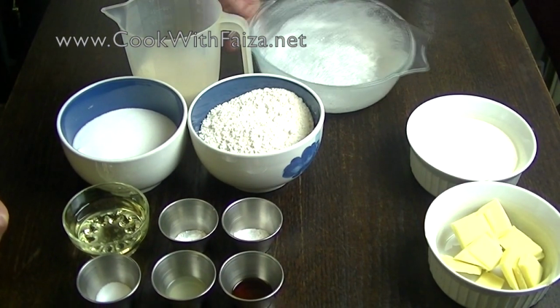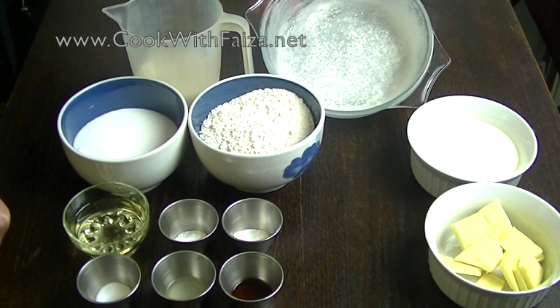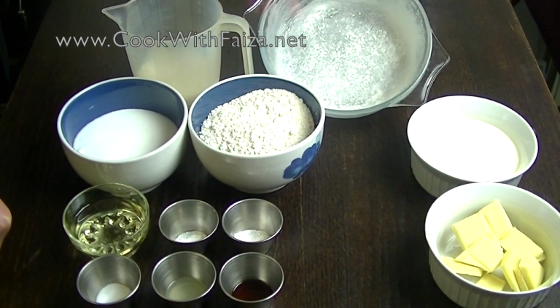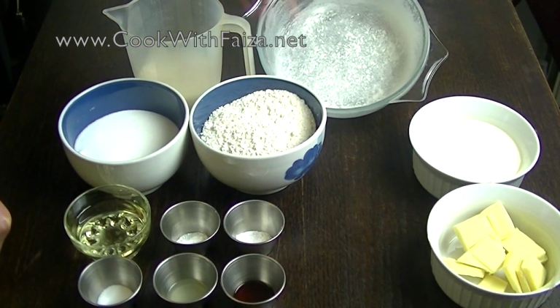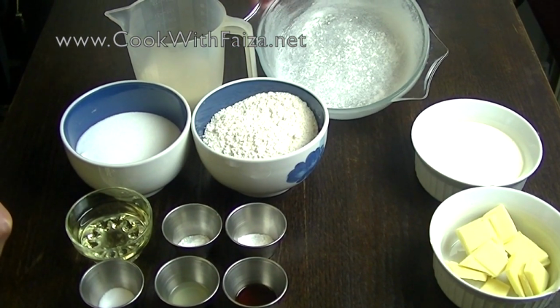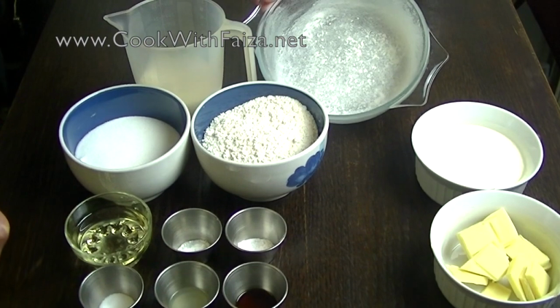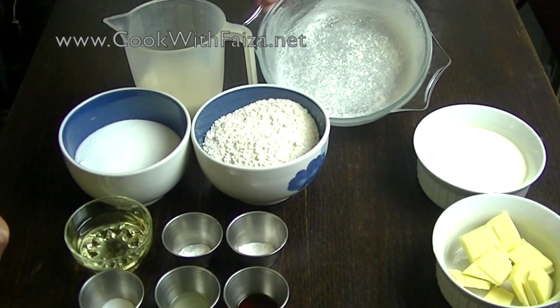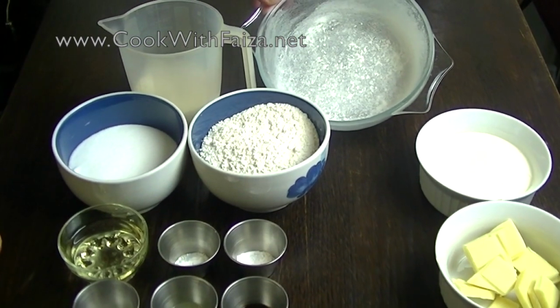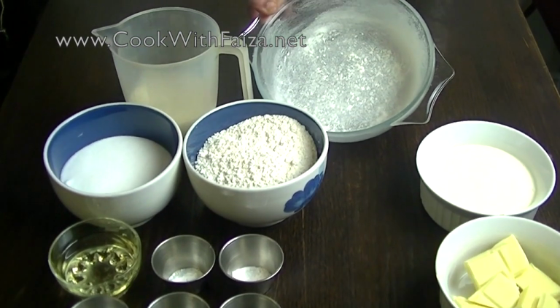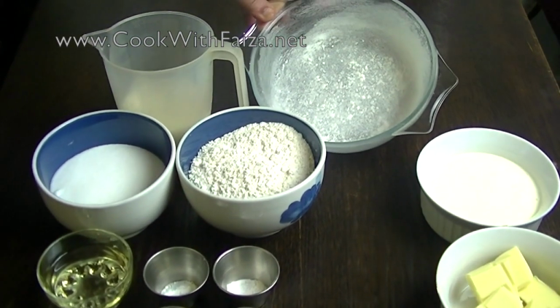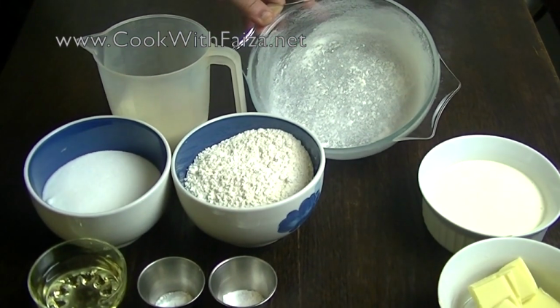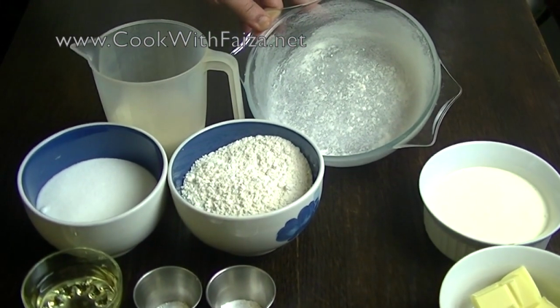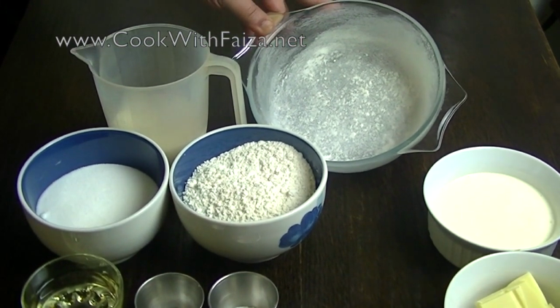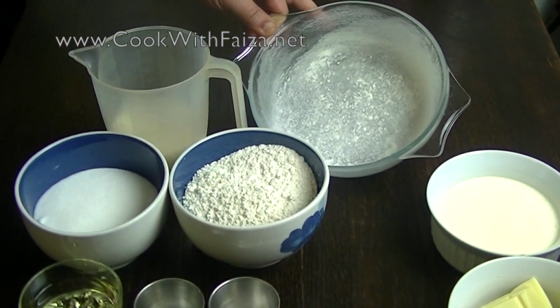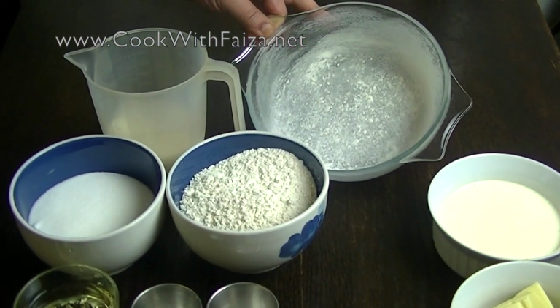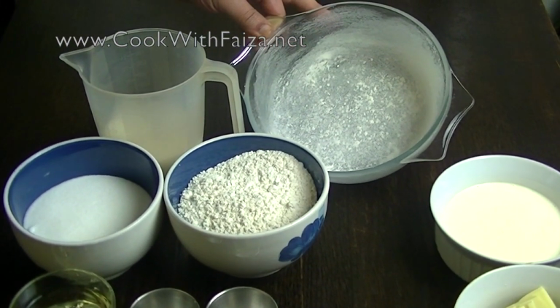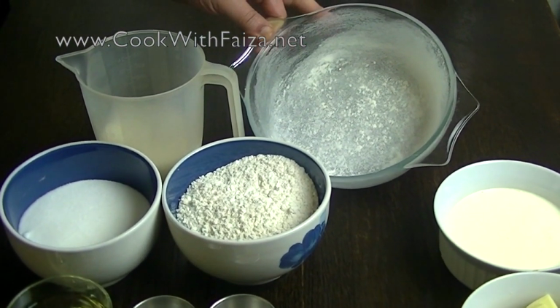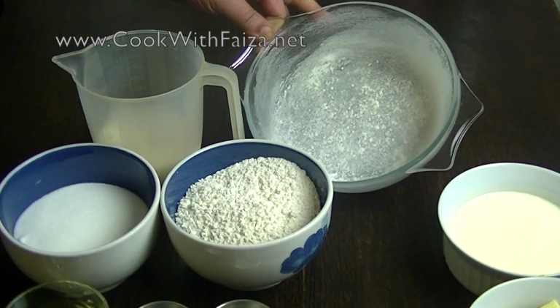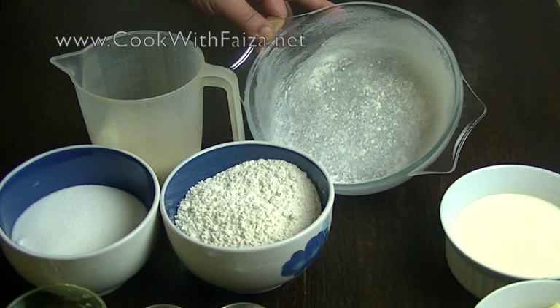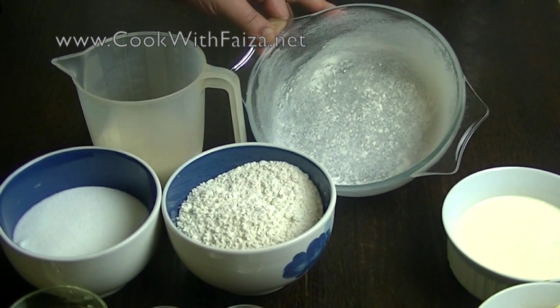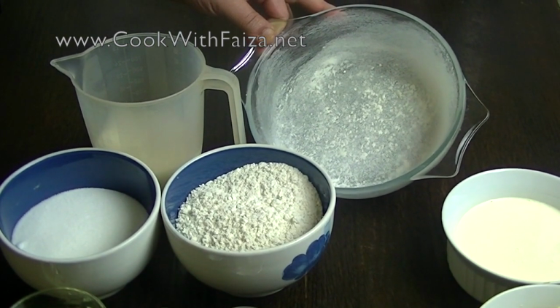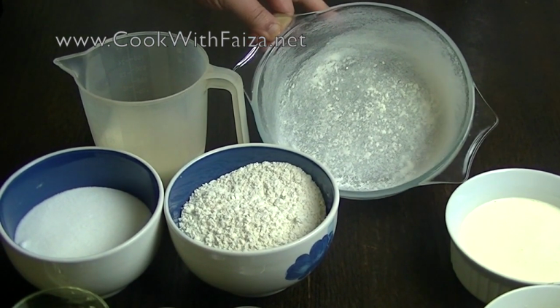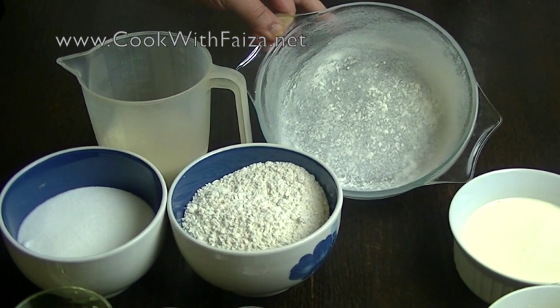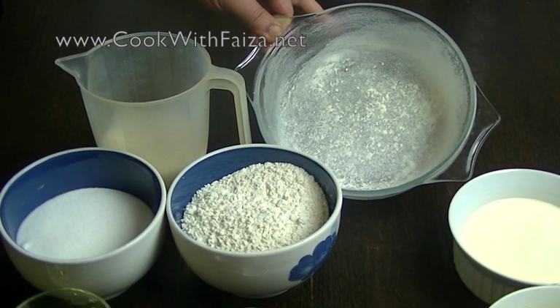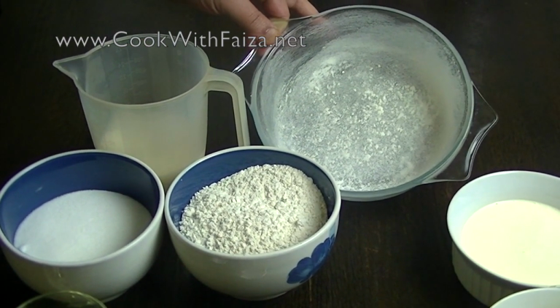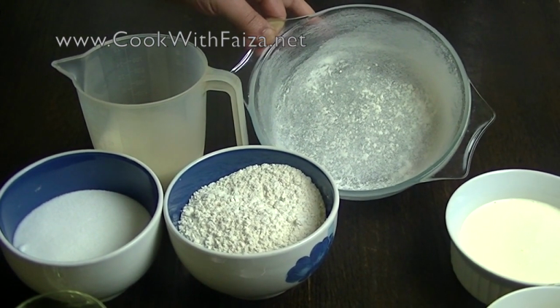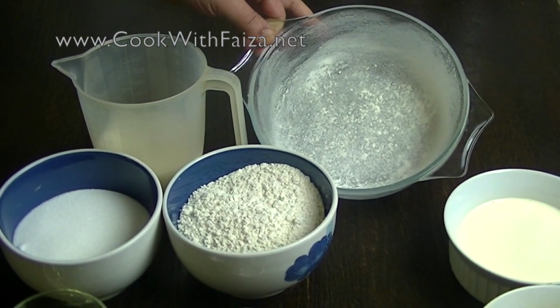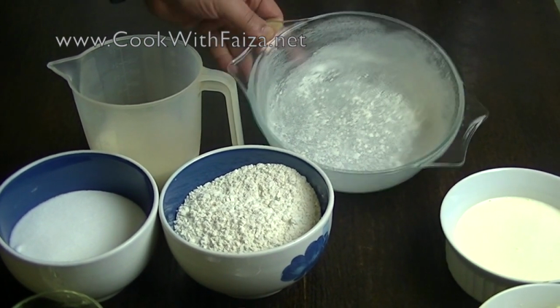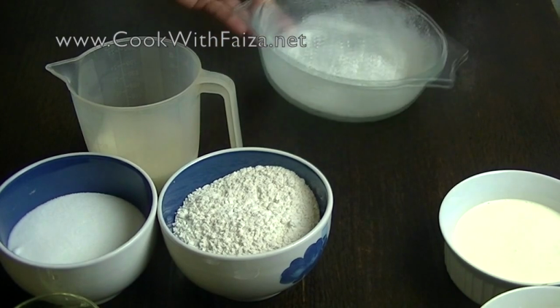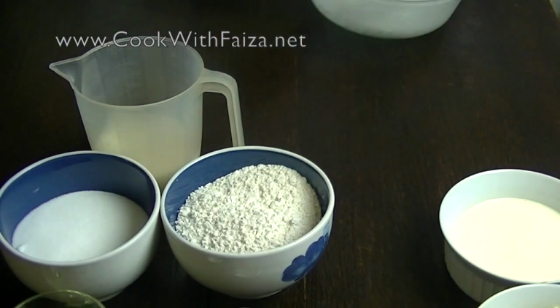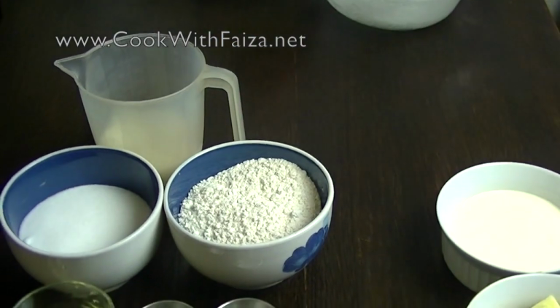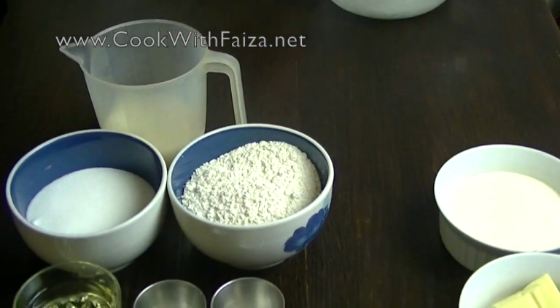You should use a 9-inch oven-proof, microwave-proof dish. This is pyrex. I have greased it and then added flour to coat it.